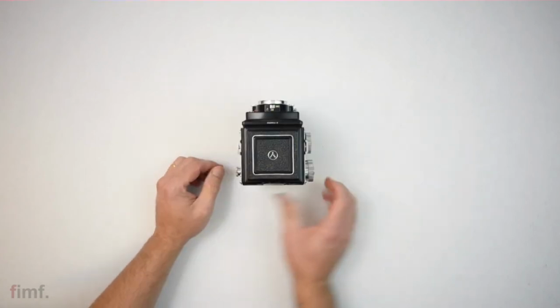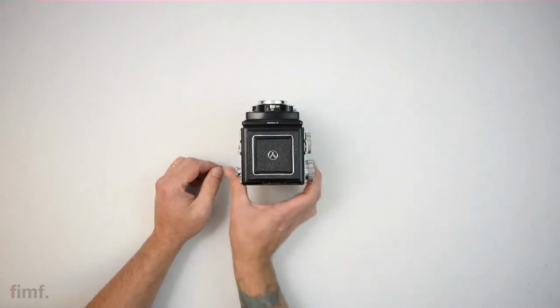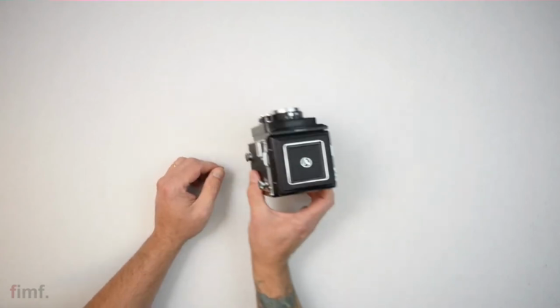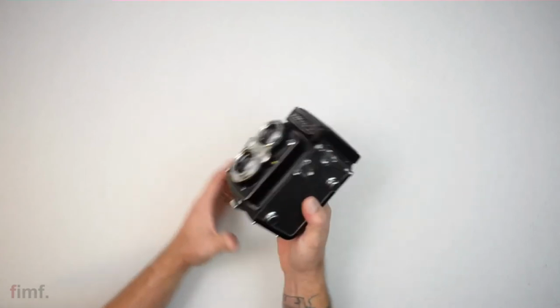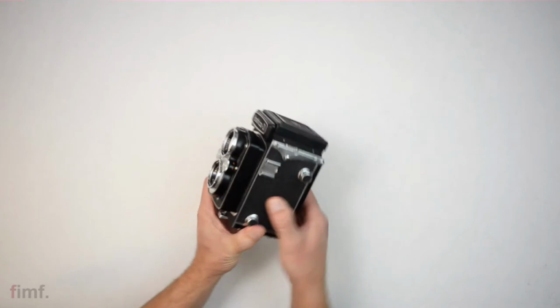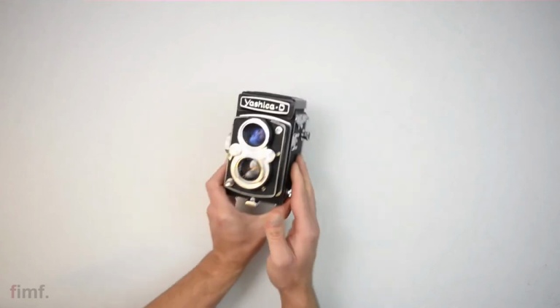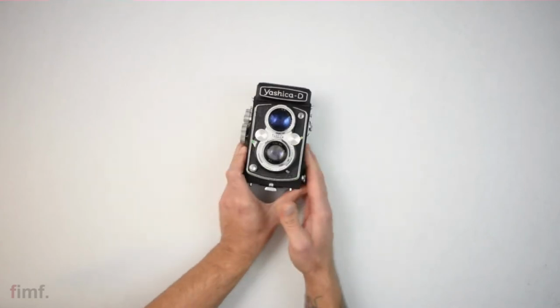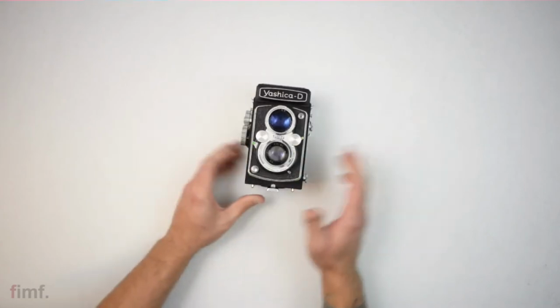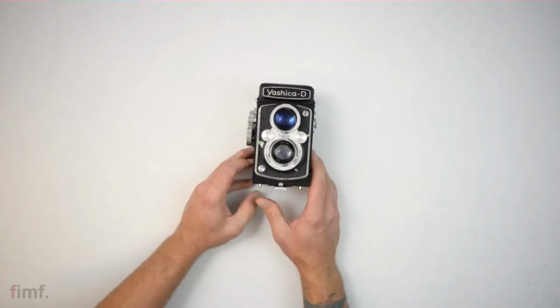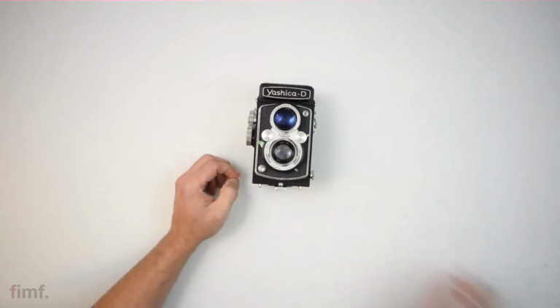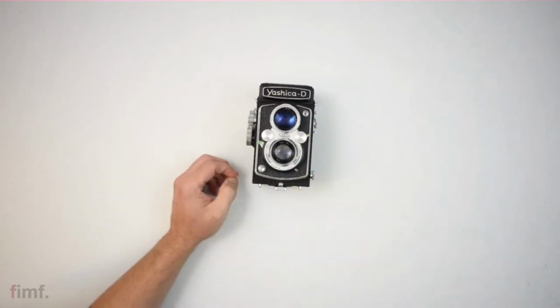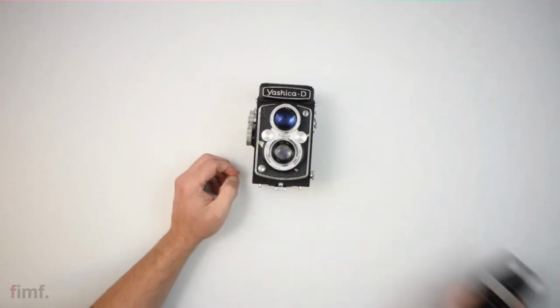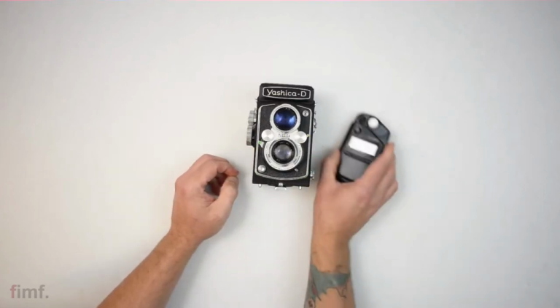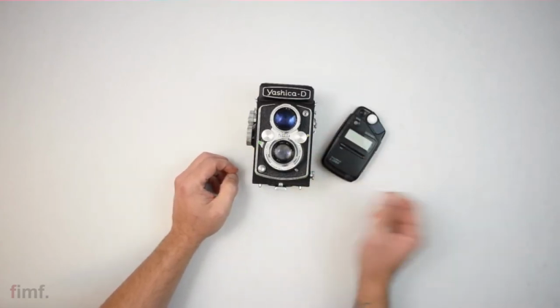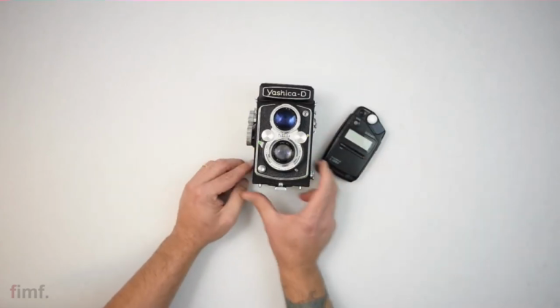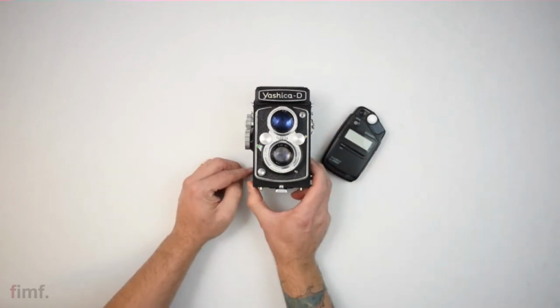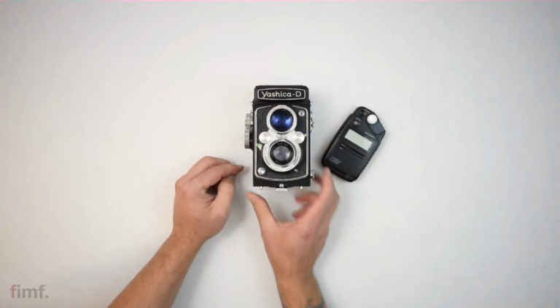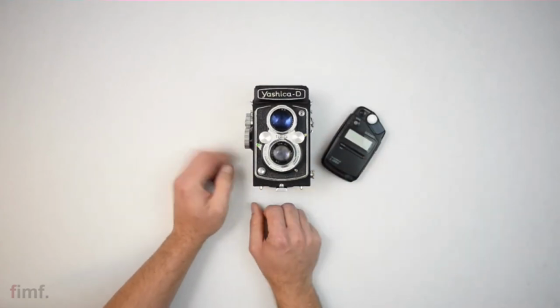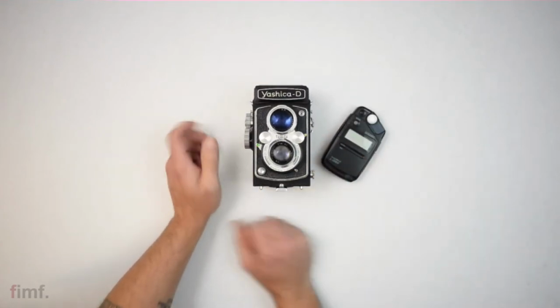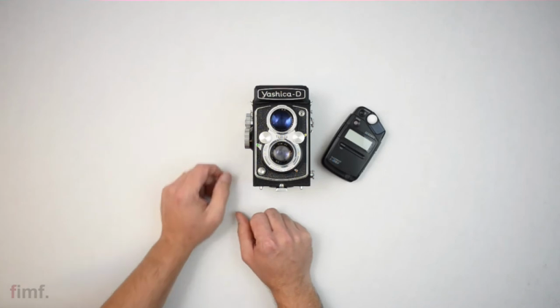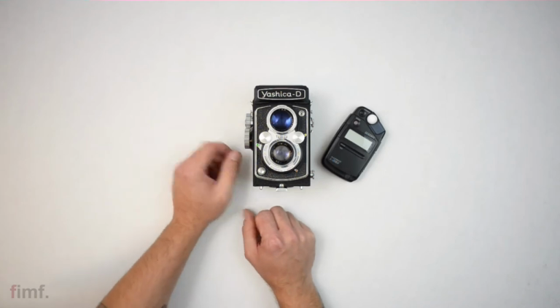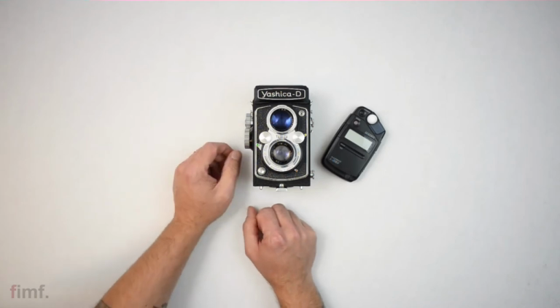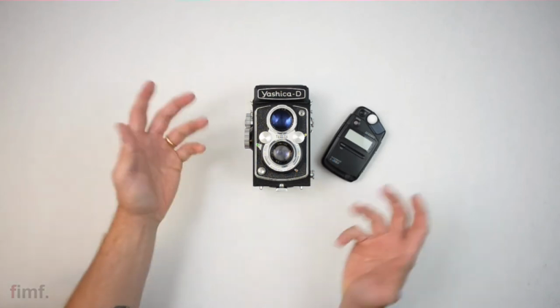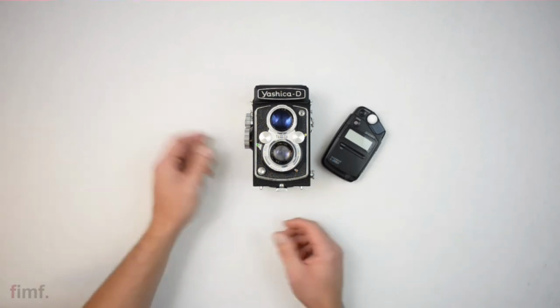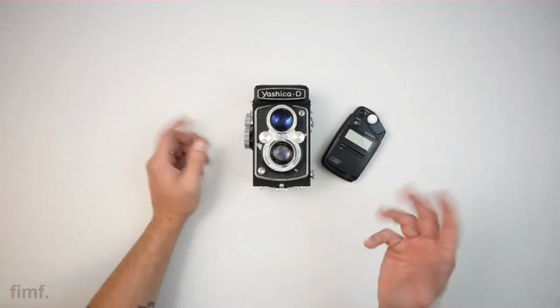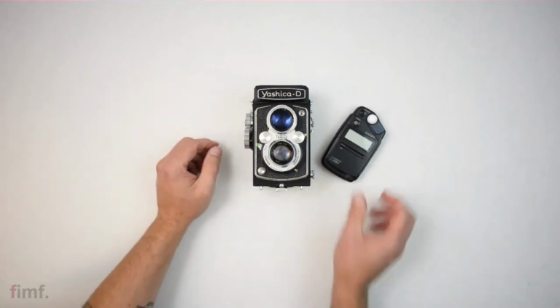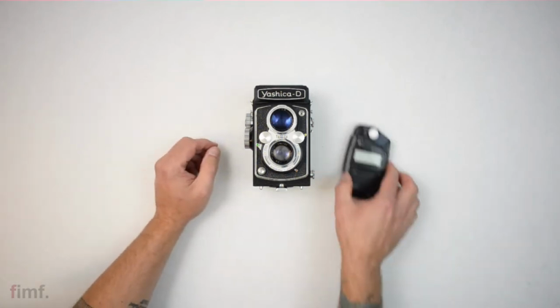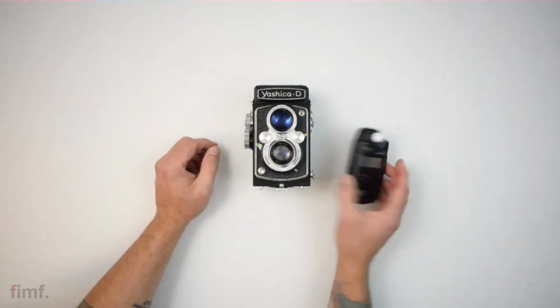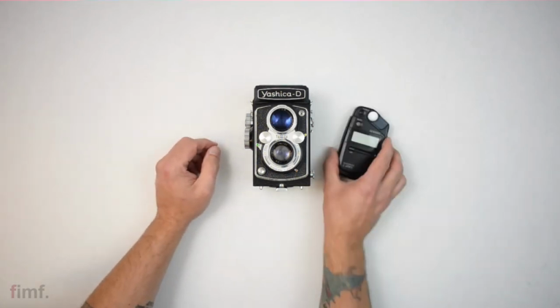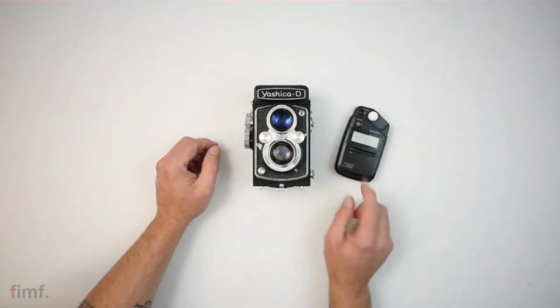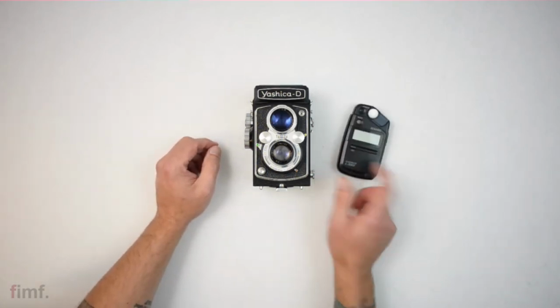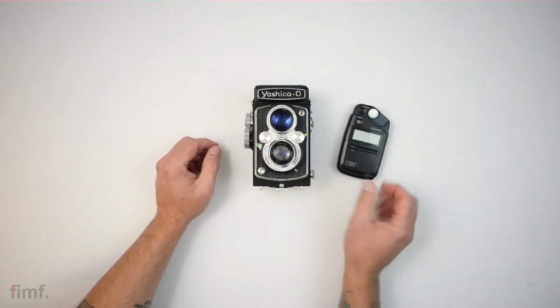Also worth mentioning is that there is no light meter in this. So you'll need a light meter if you want to take correct exposures and you're not good at guessing.